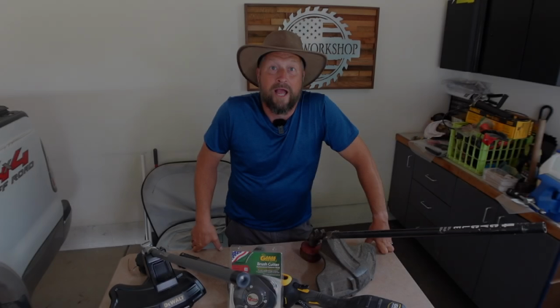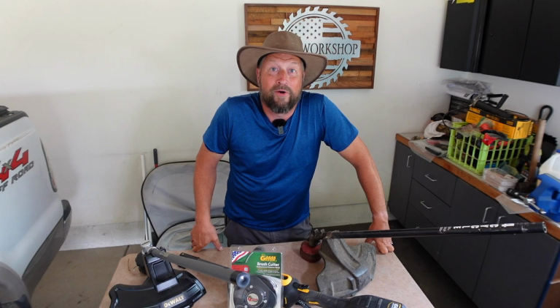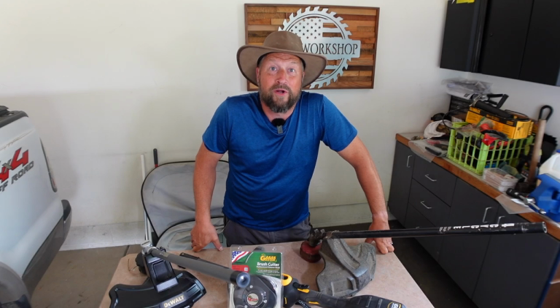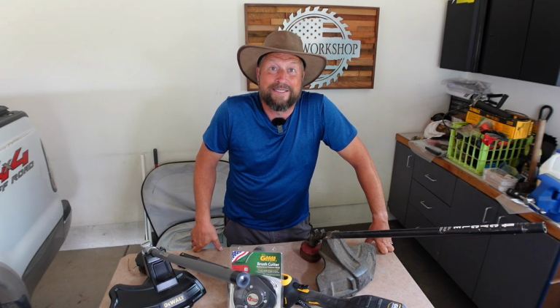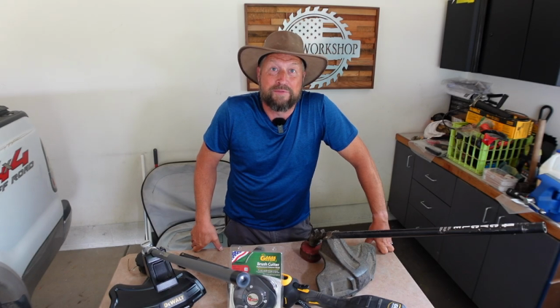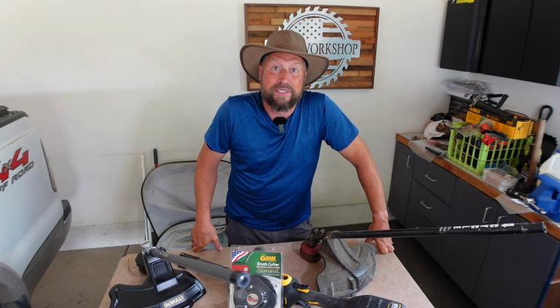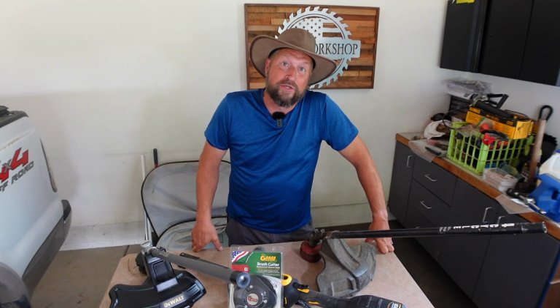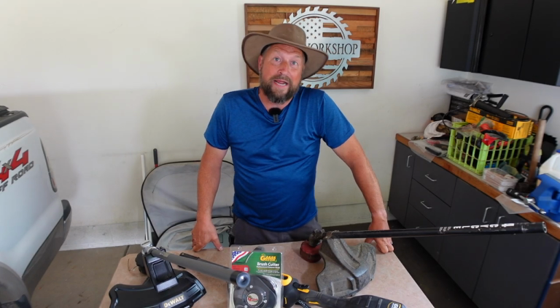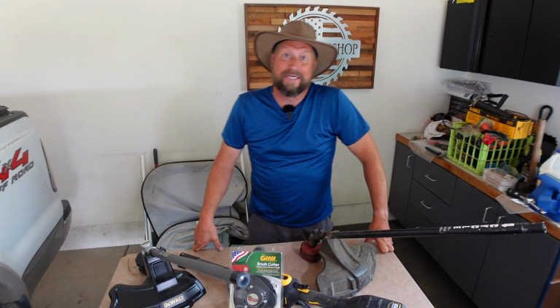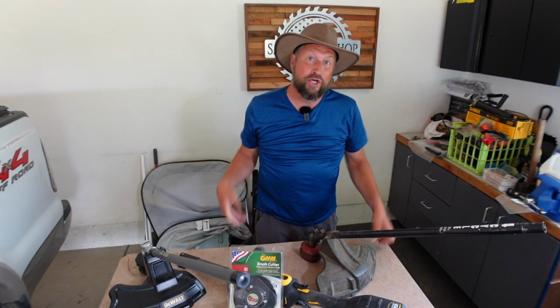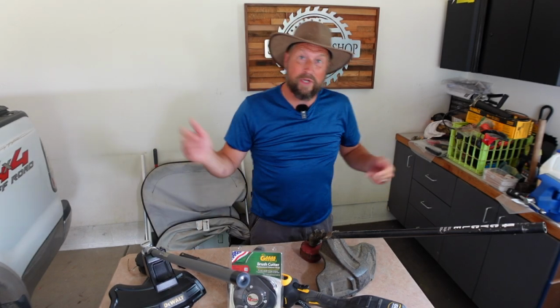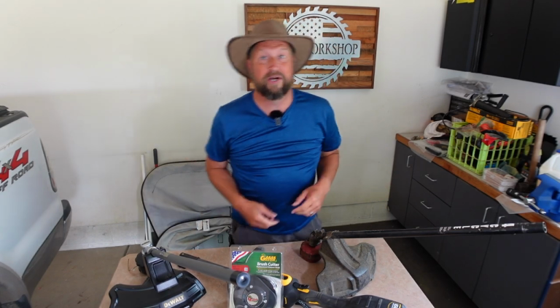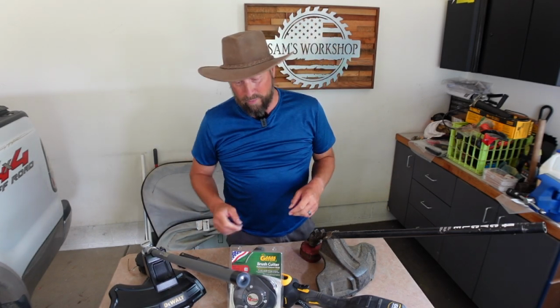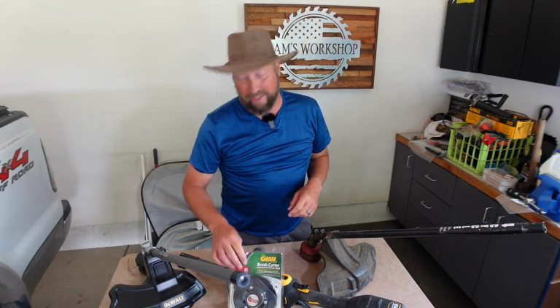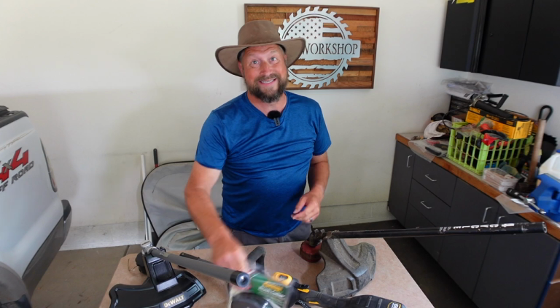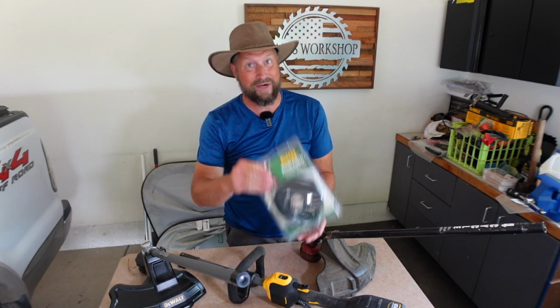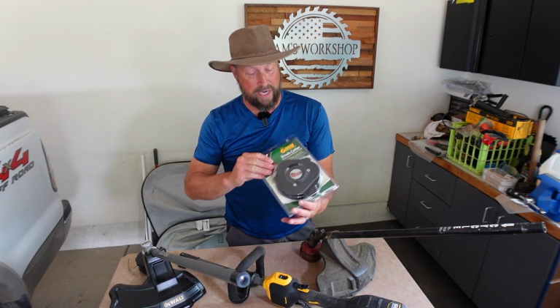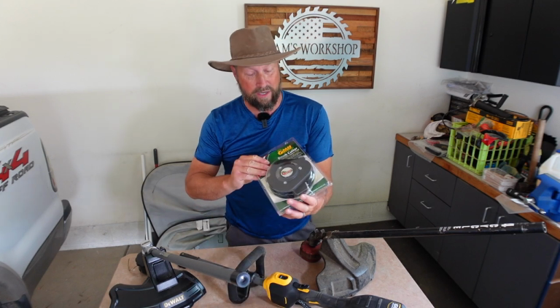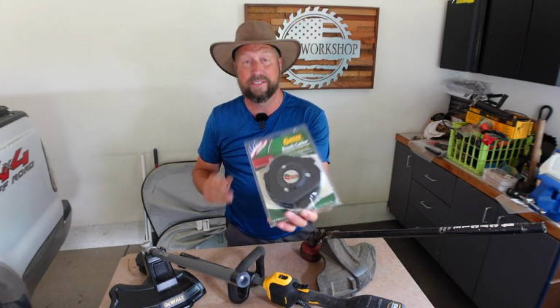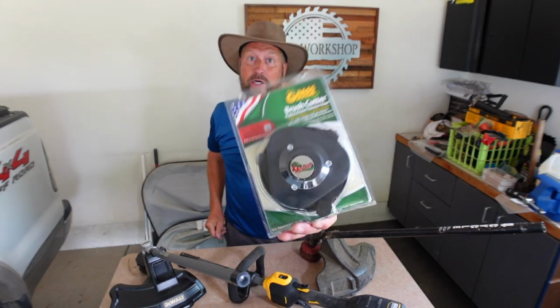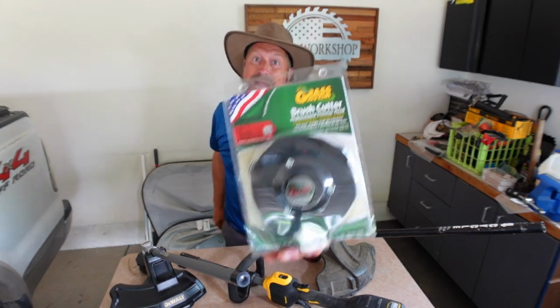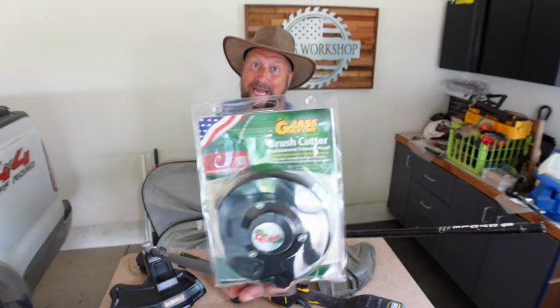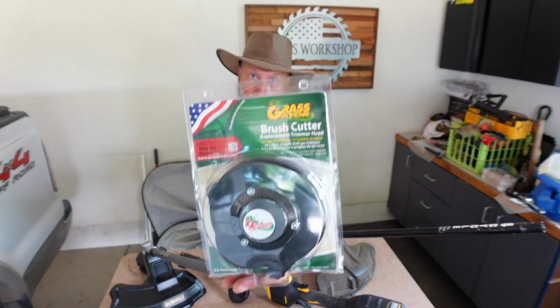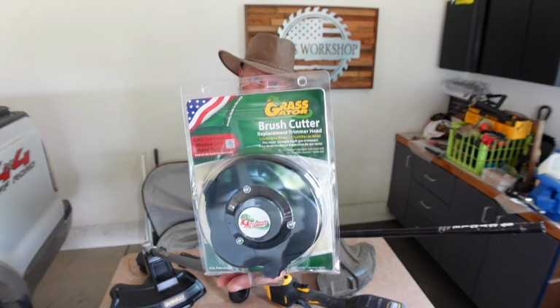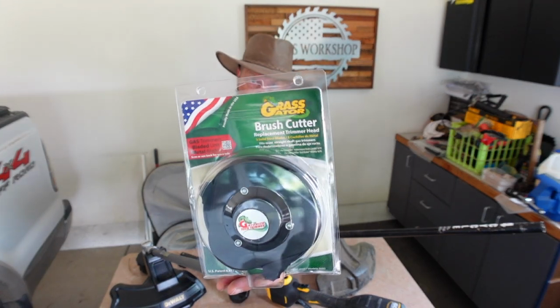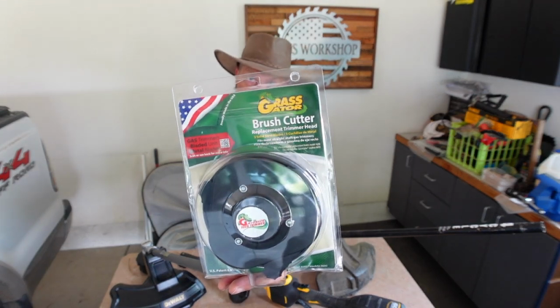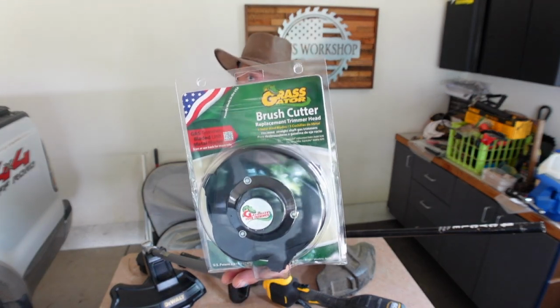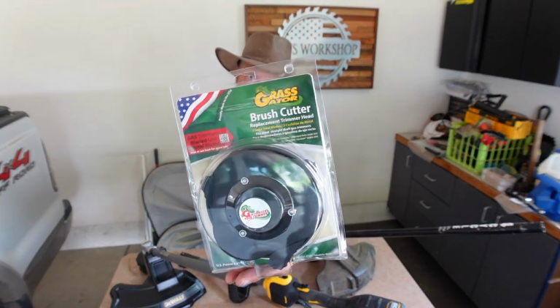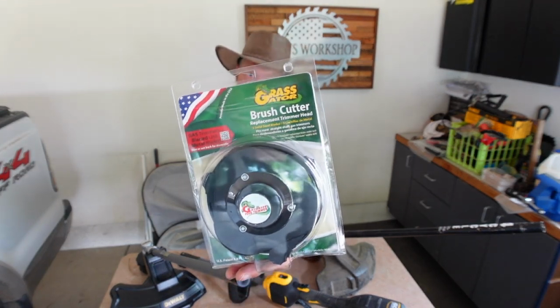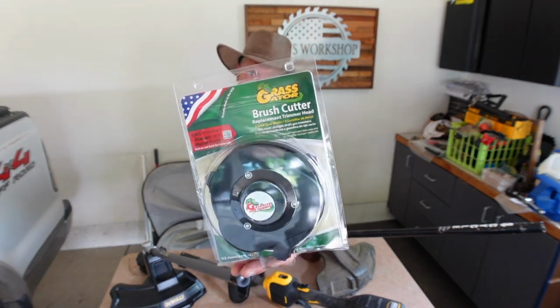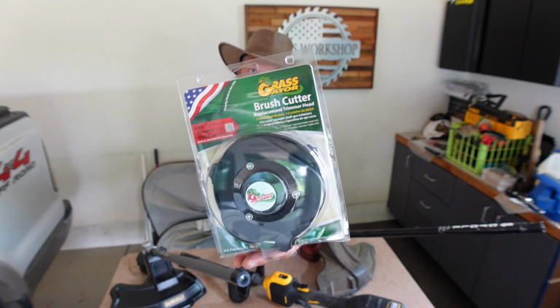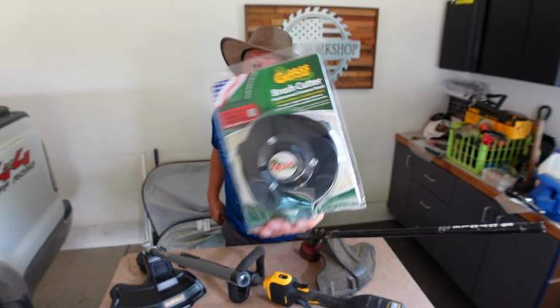Good morning, welcome back to Sam's Doing Stuff. So today we're going to take a new twist on an old product. This is not a new product at all. This is the Grass Gator Brush Cutter Replacement Head for String Trimmers.